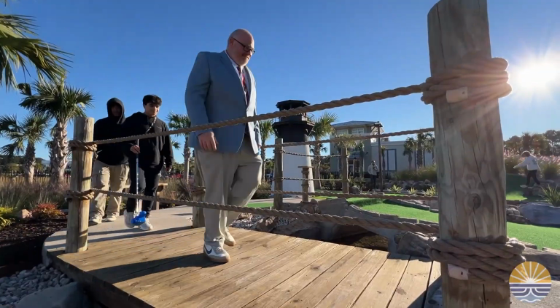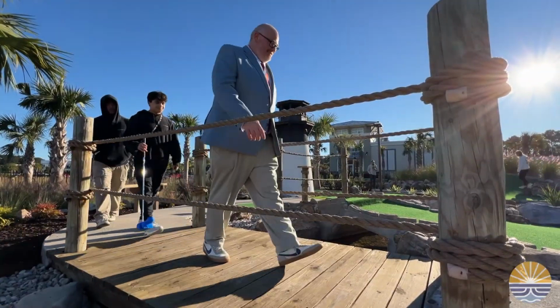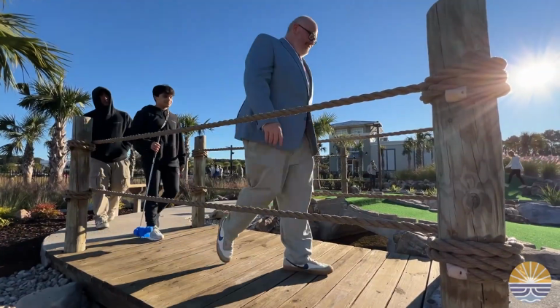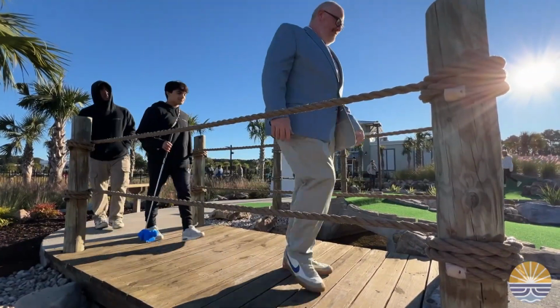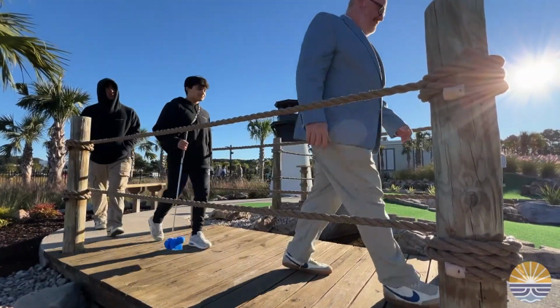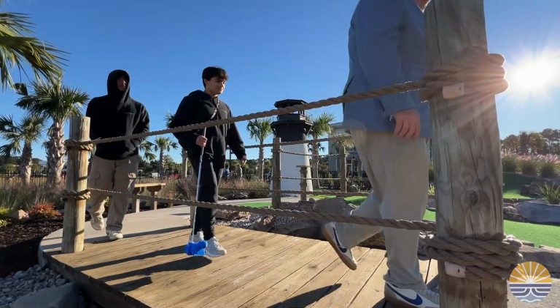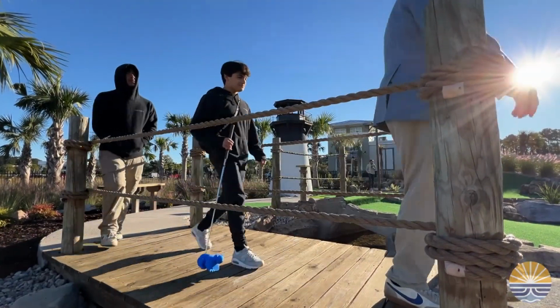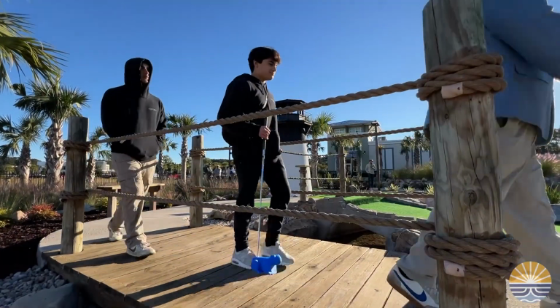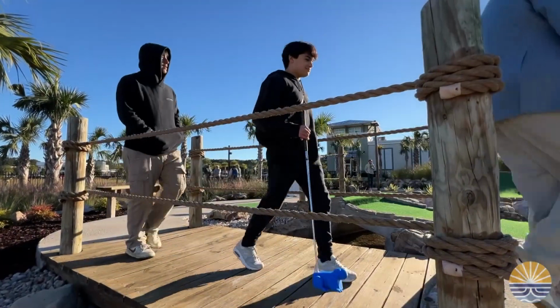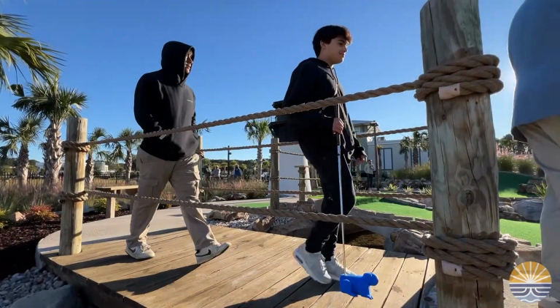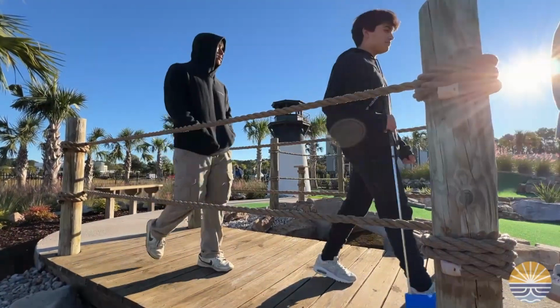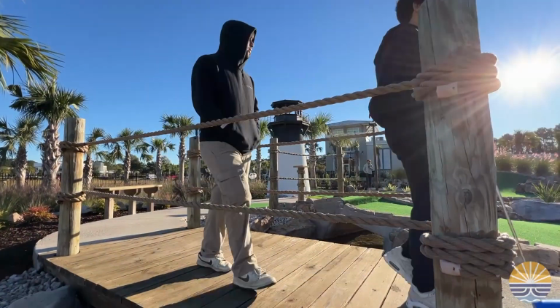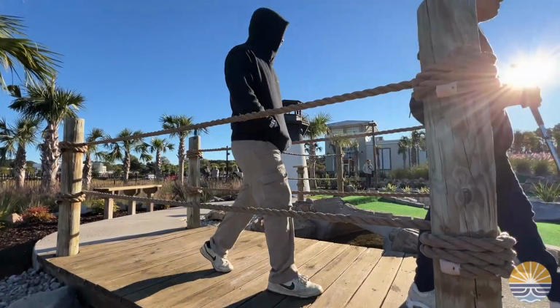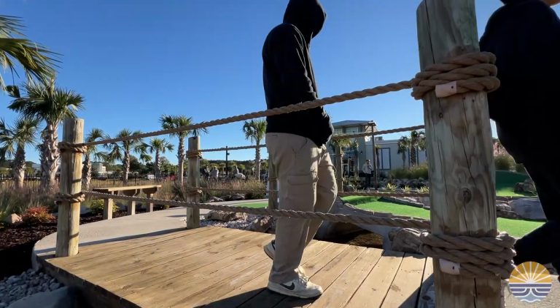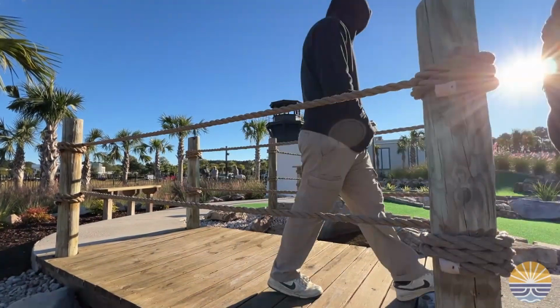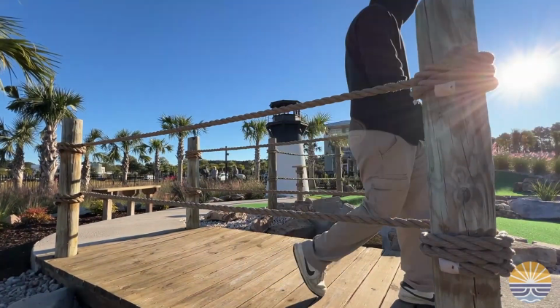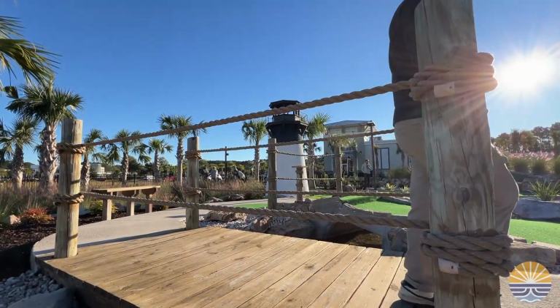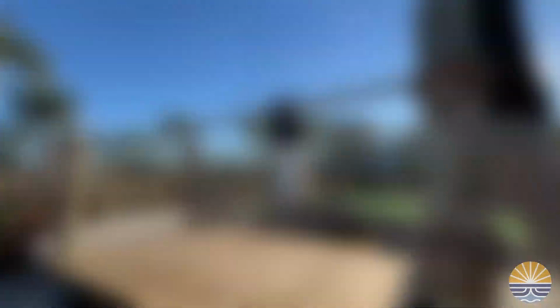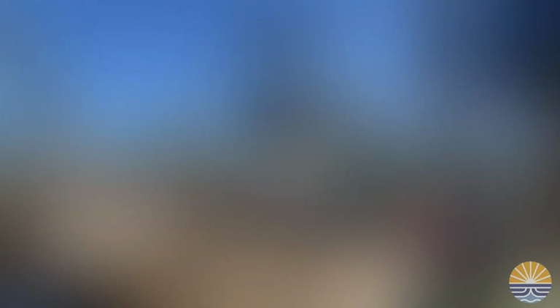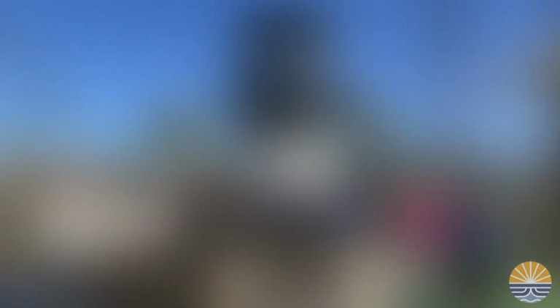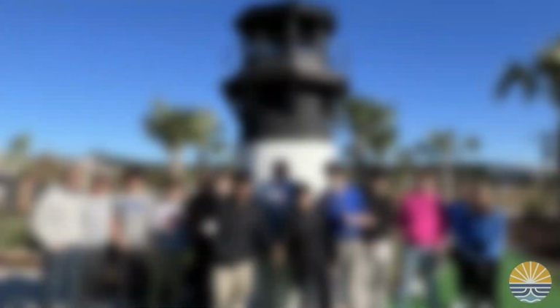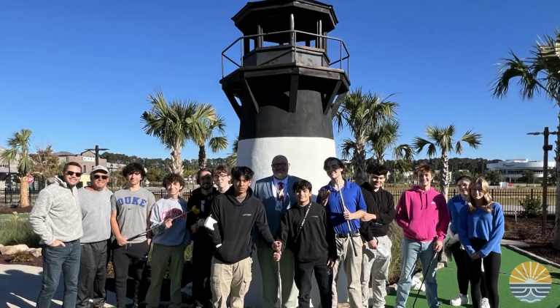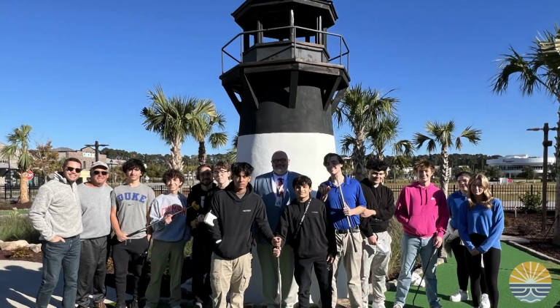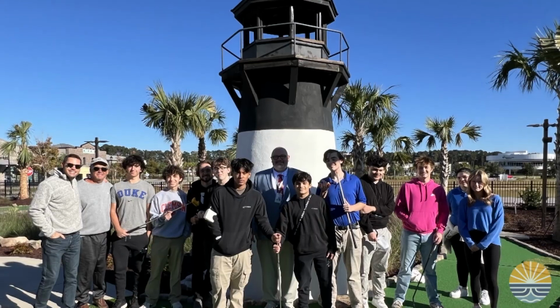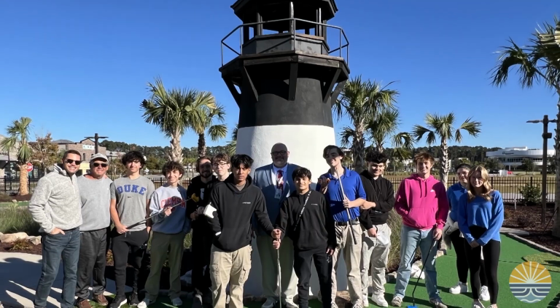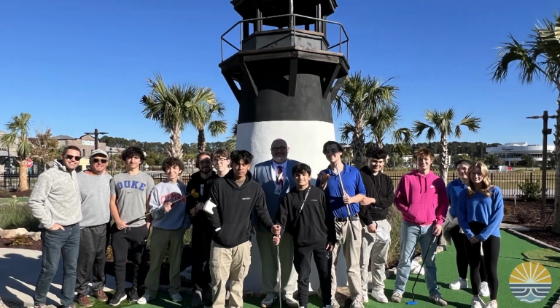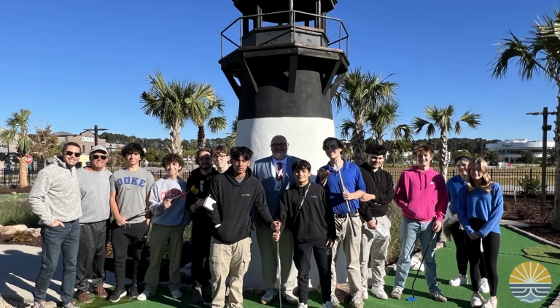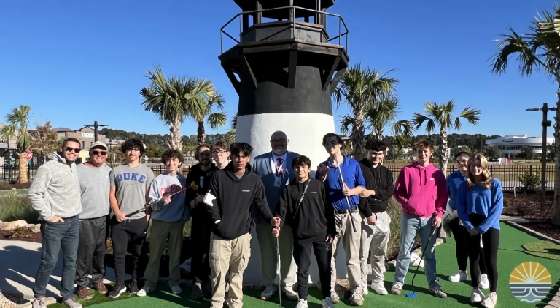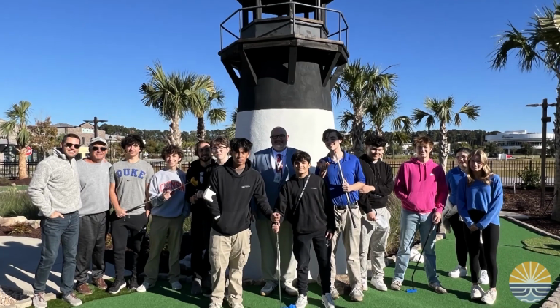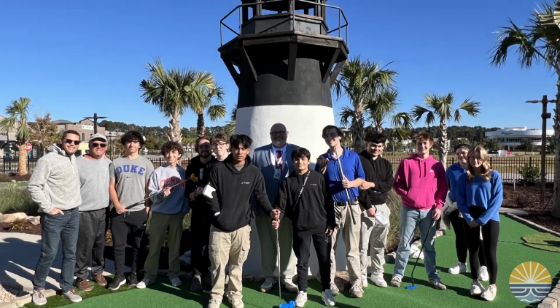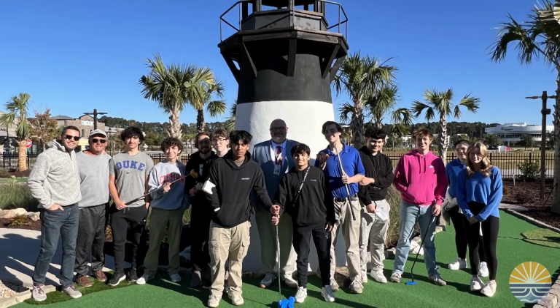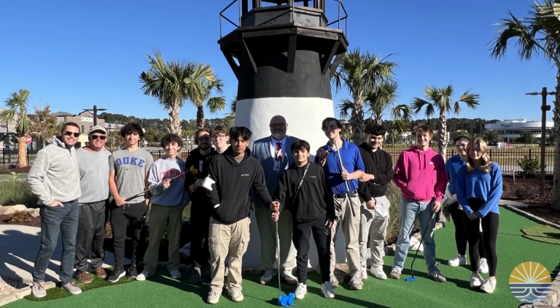The Lighthouse Lagoon Mini Golf Course will be opening soon. It's located in Bluffton at Buckwalter Place. For the Beaufort County School District, Ron Lopes.